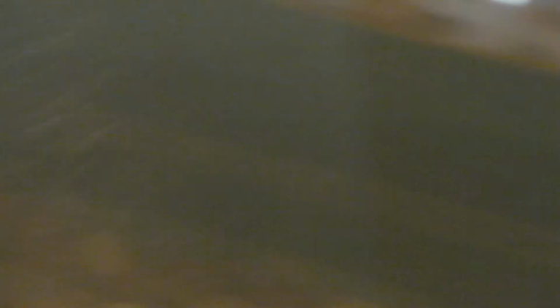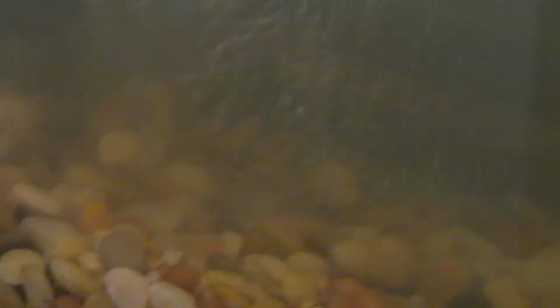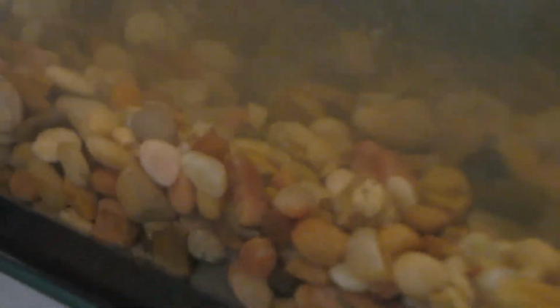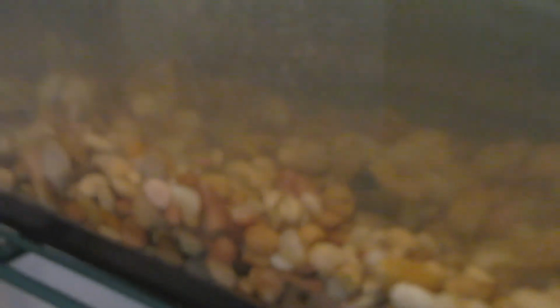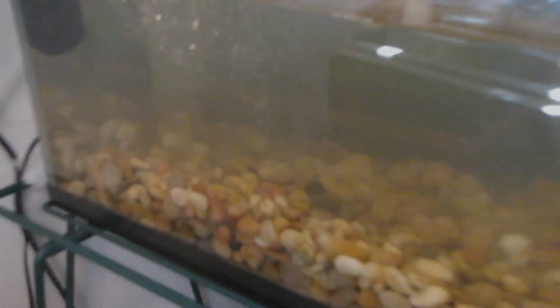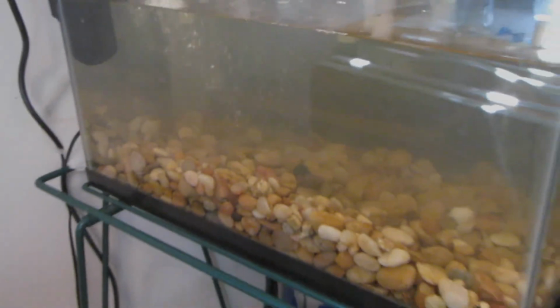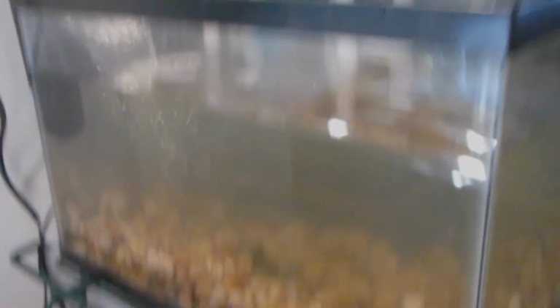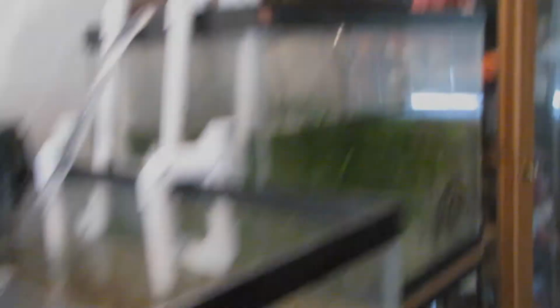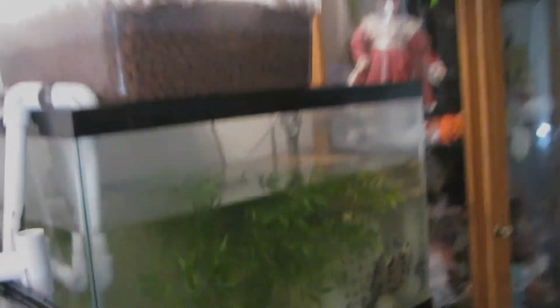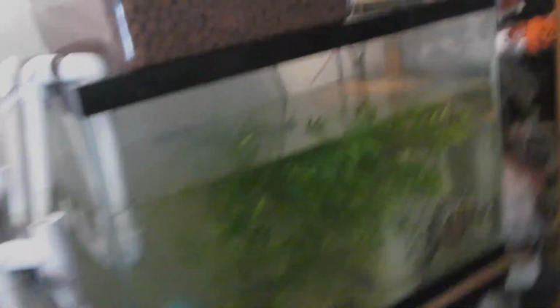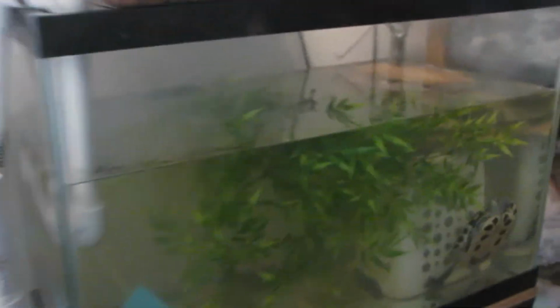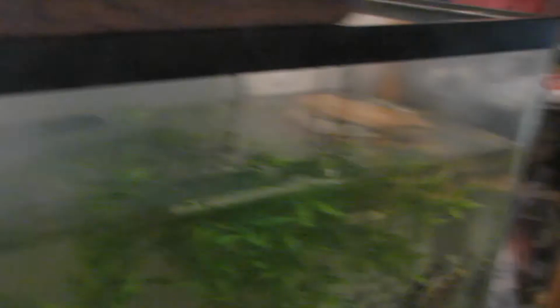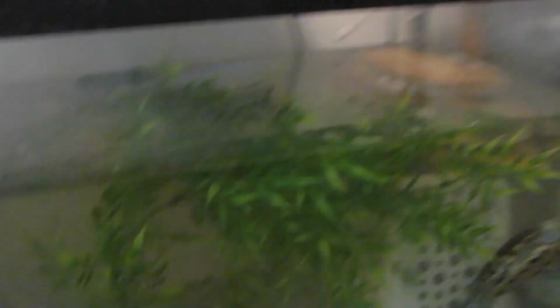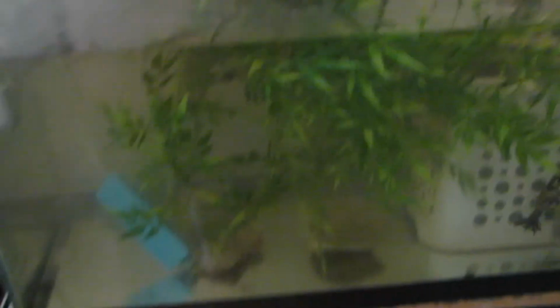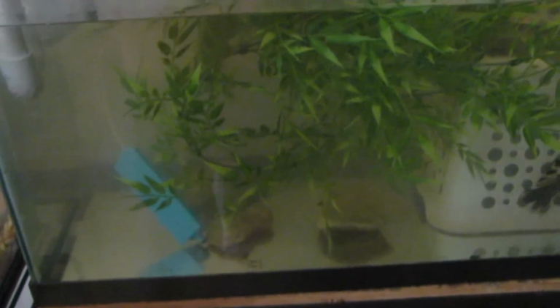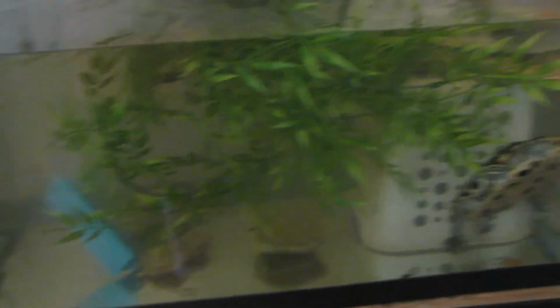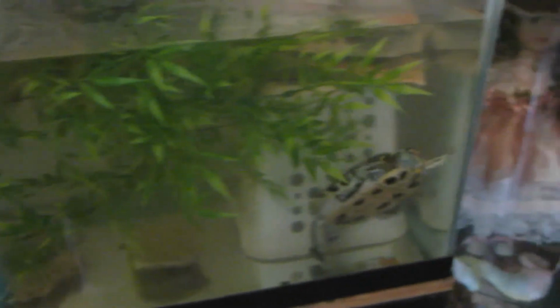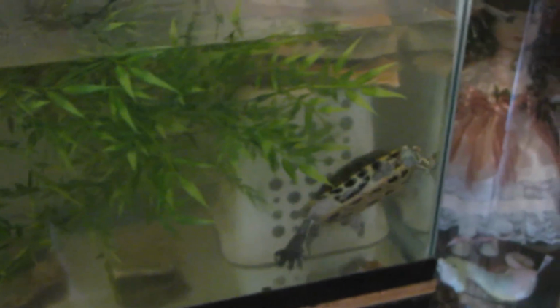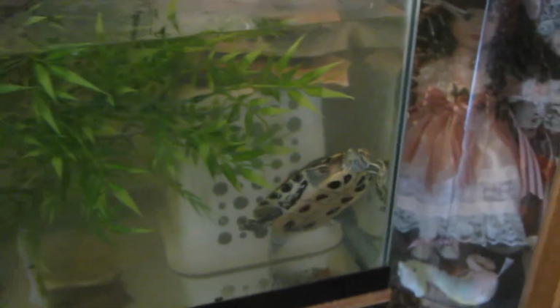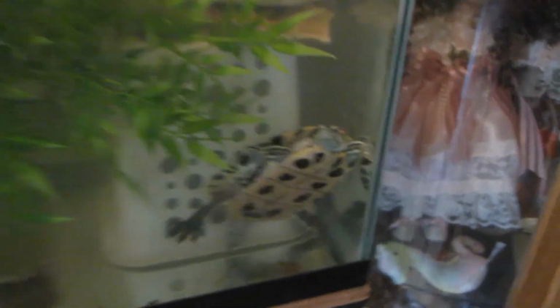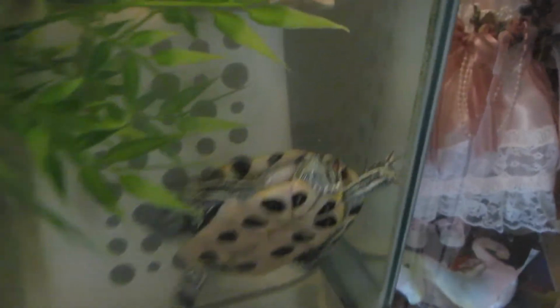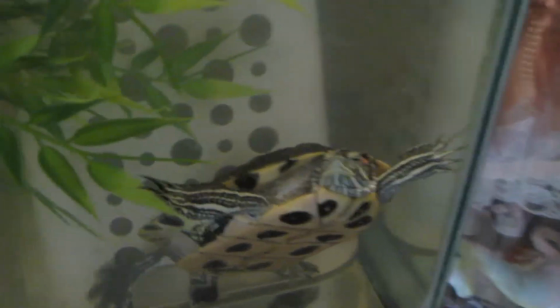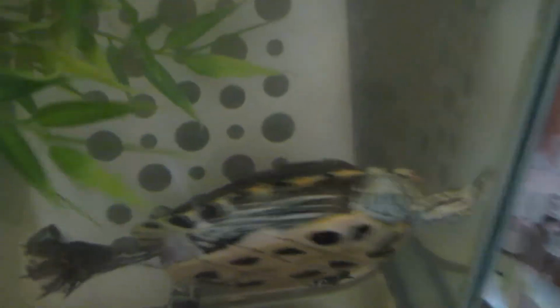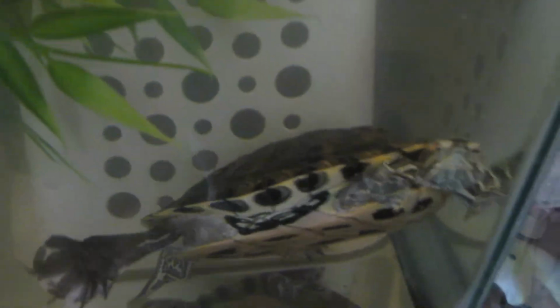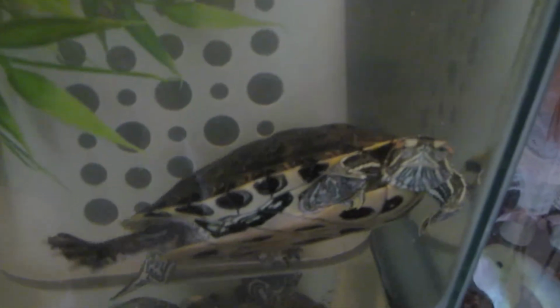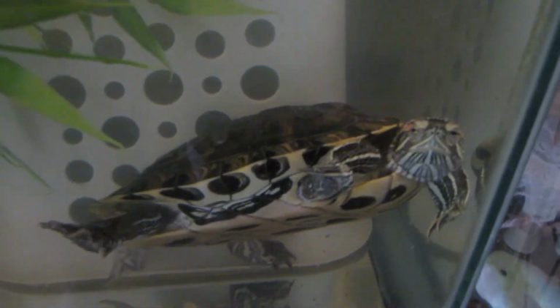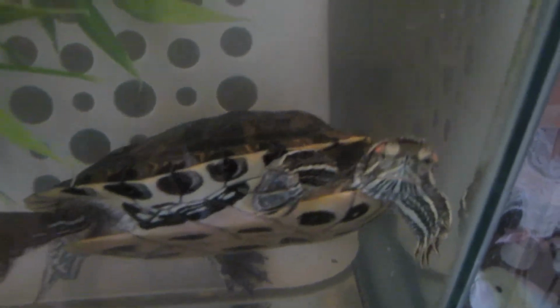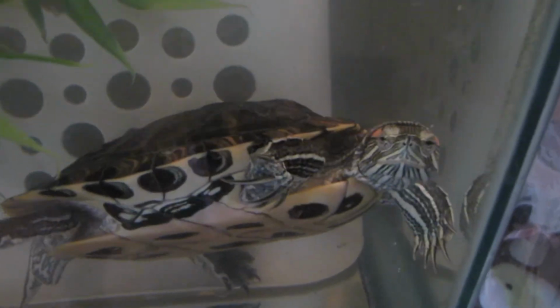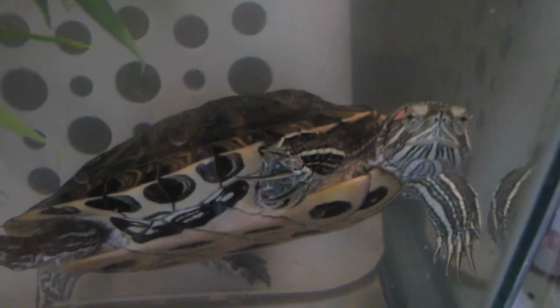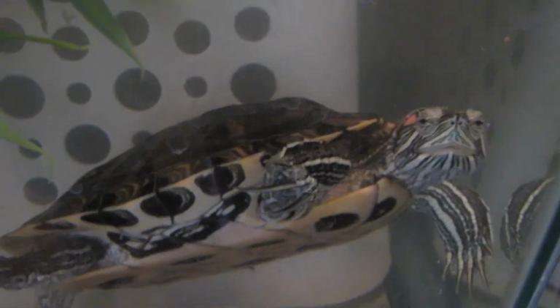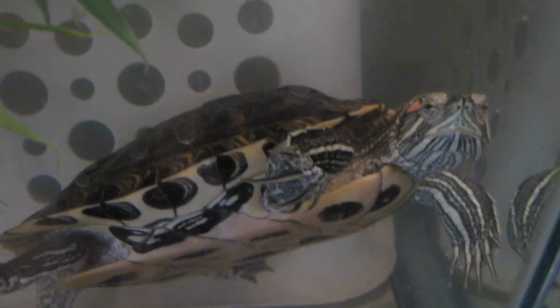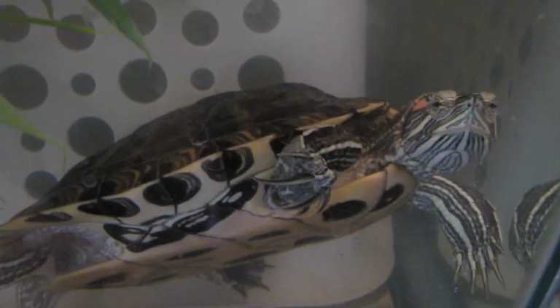I'll put some fish in the bottom one later, but right now it's just mostly messing around. I'll leave you with the turtle.